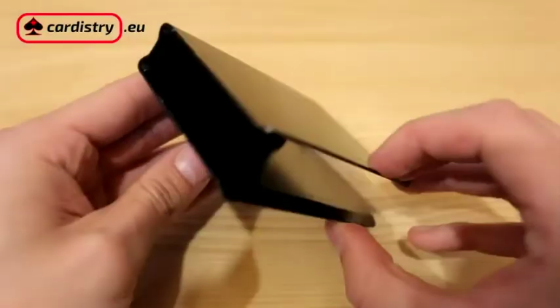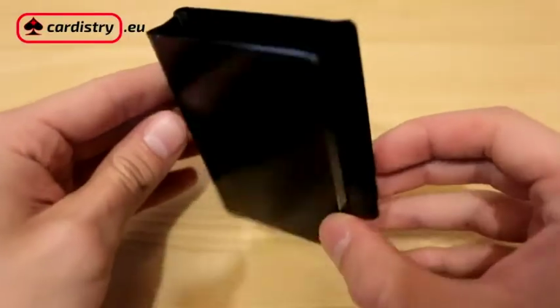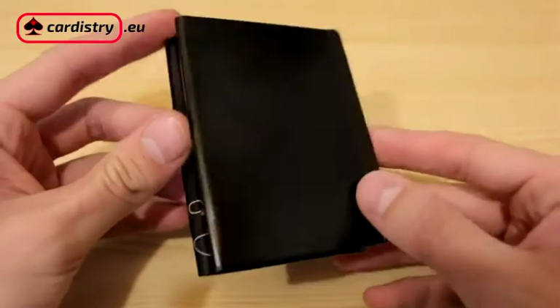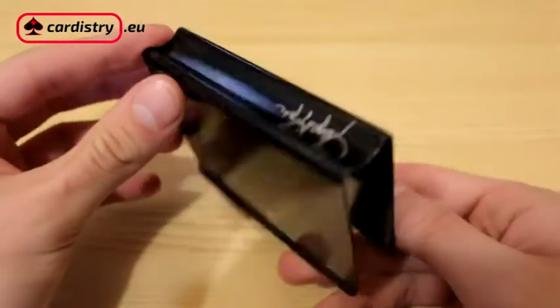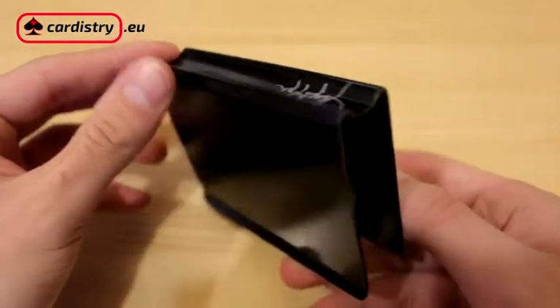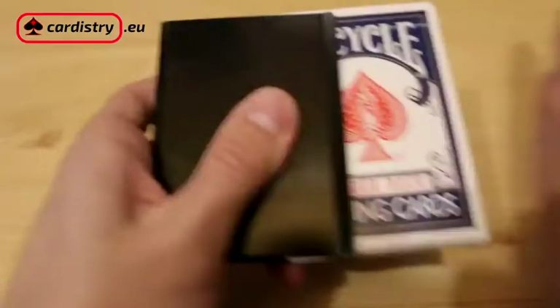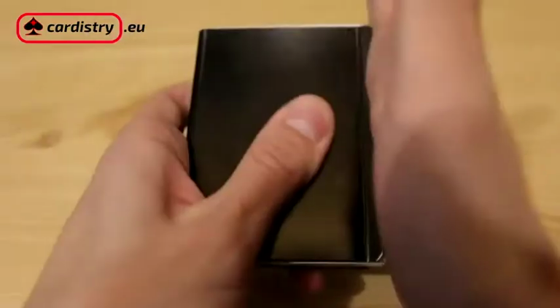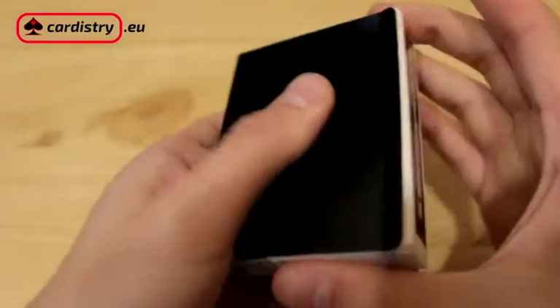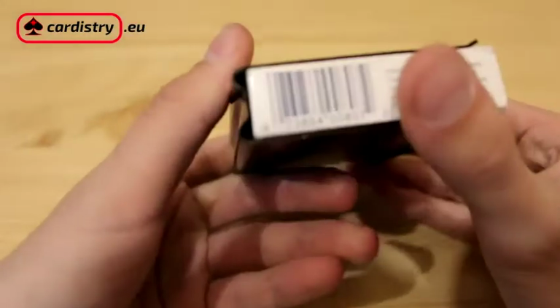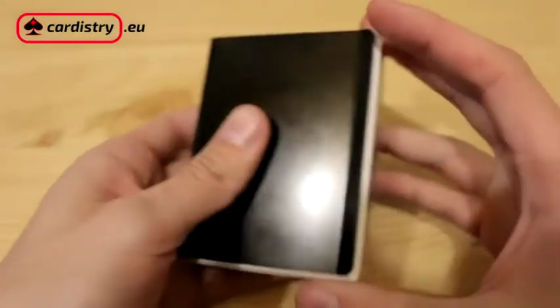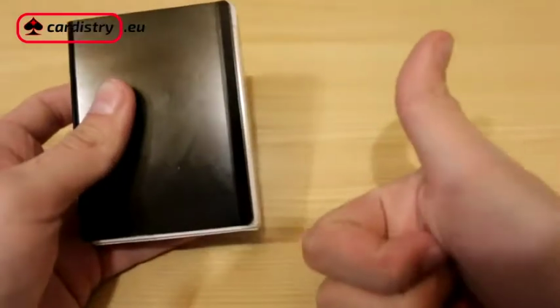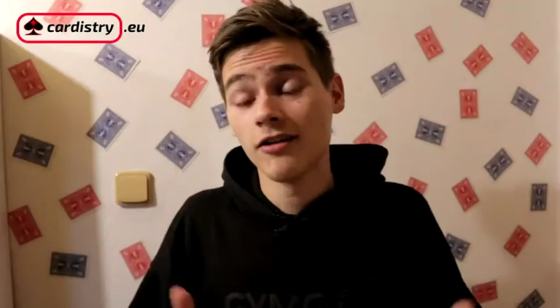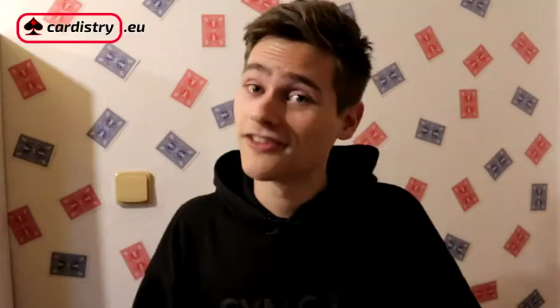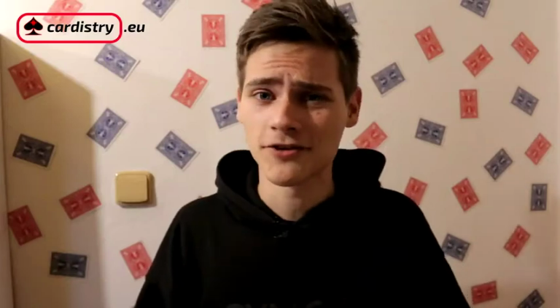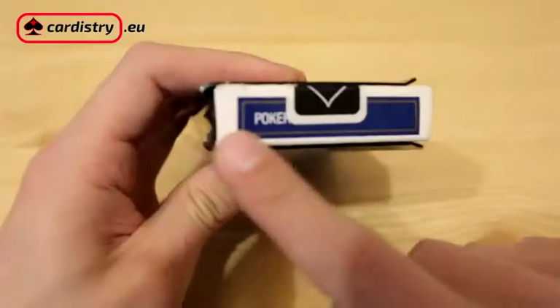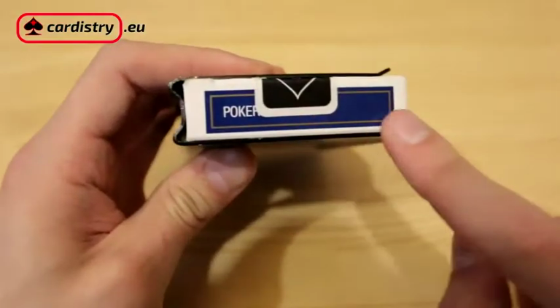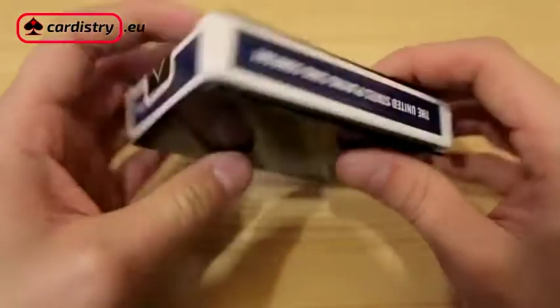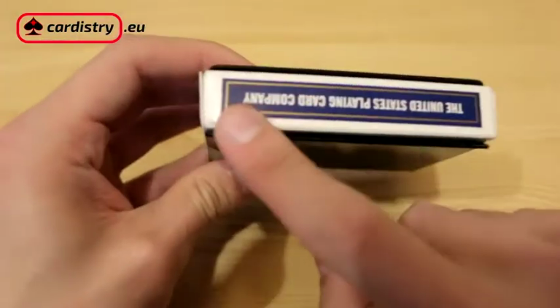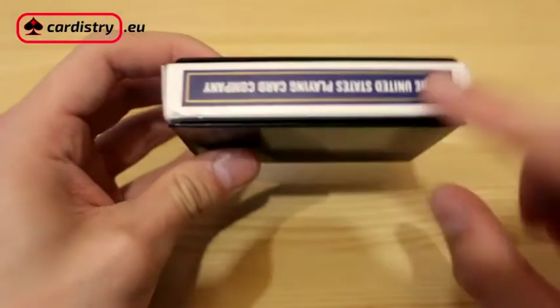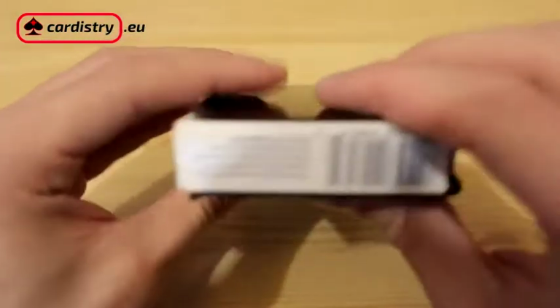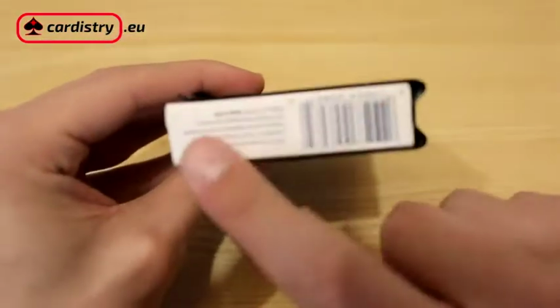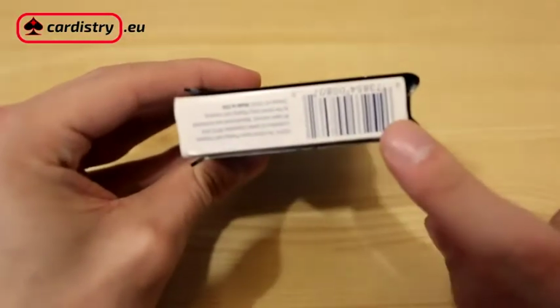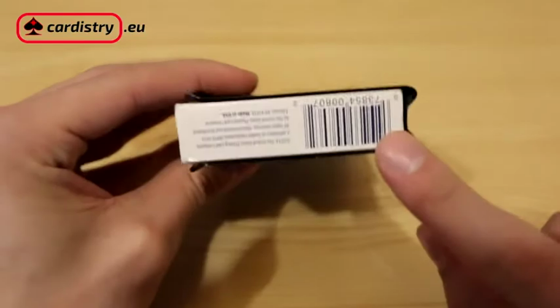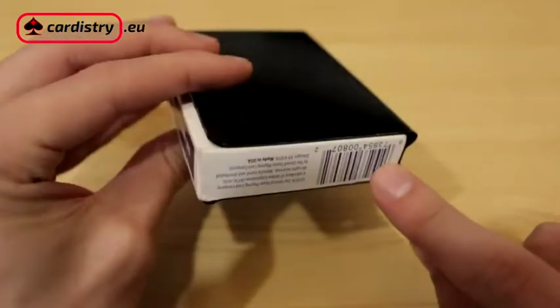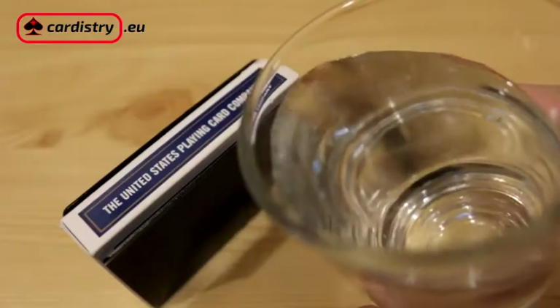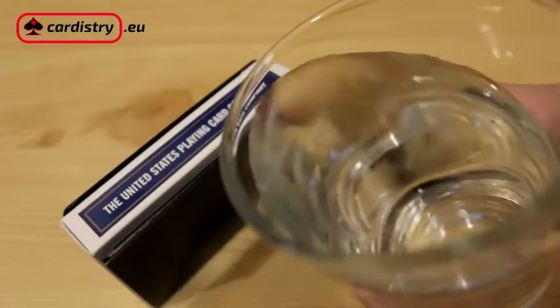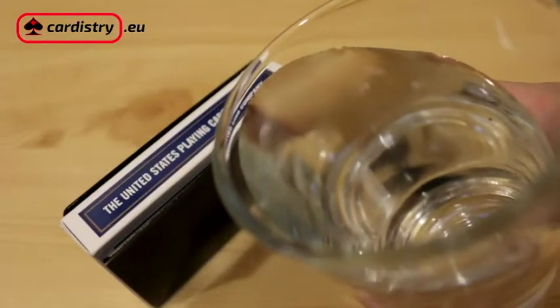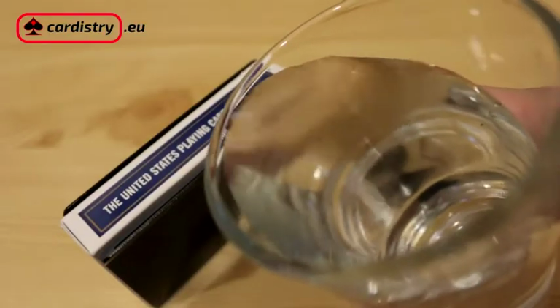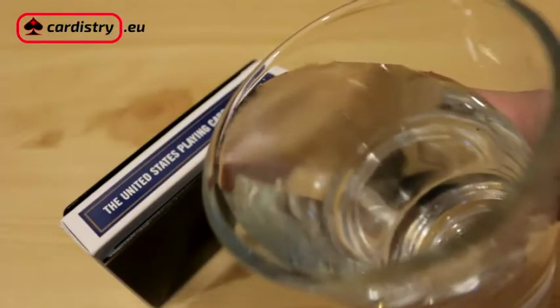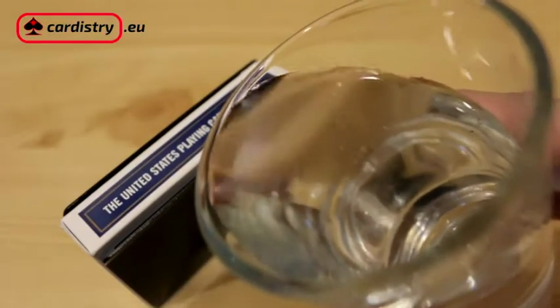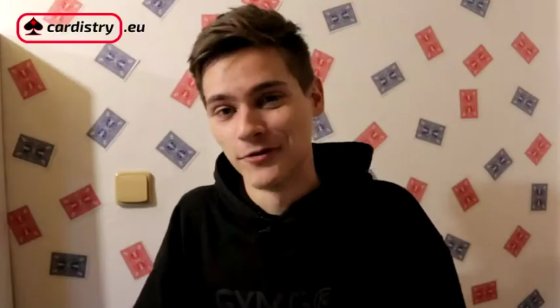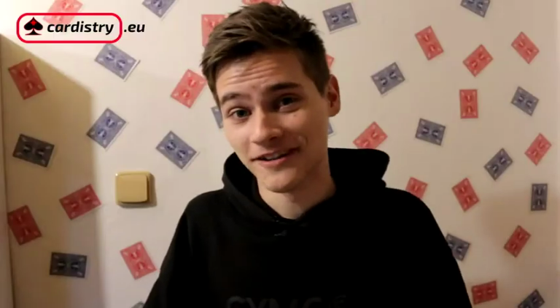This is the common card clip protector. You put a deck inside and it's protected — not so much. As you can see, it's not protected from three different sides and anything can damage them. And if you splash a little bit of water, you're screwed.